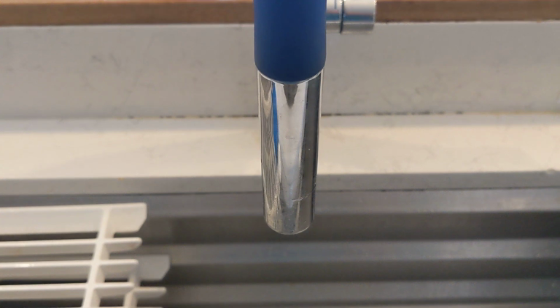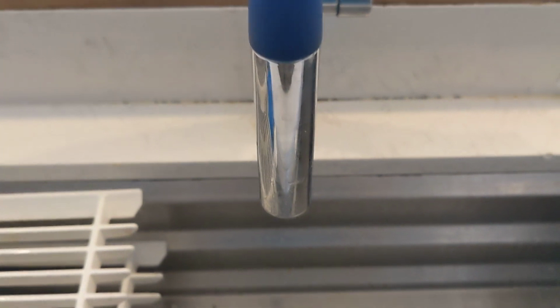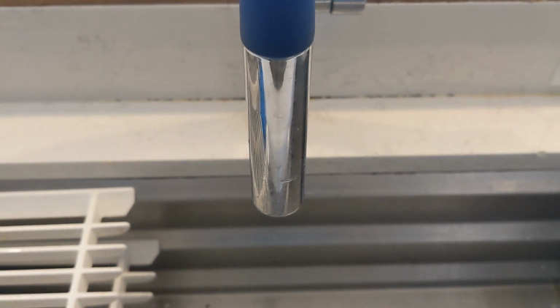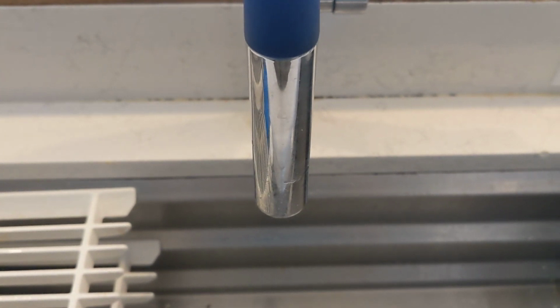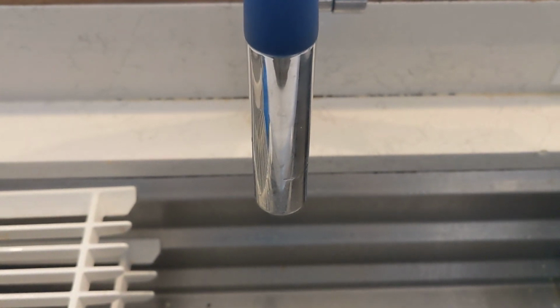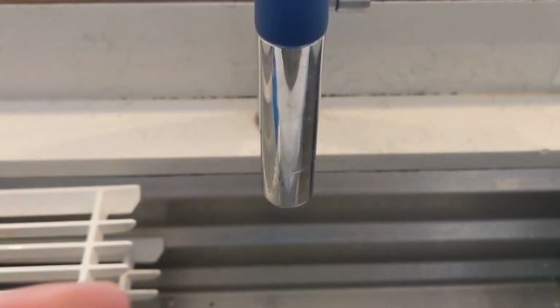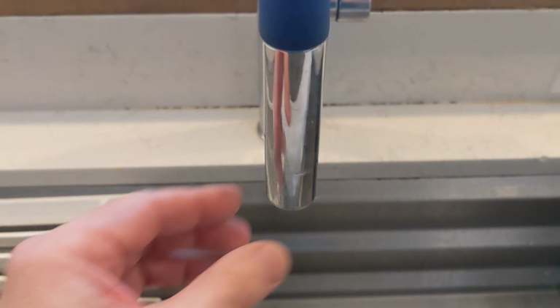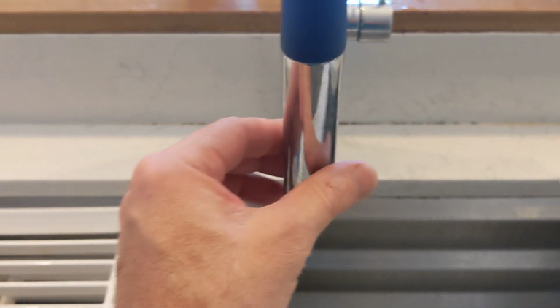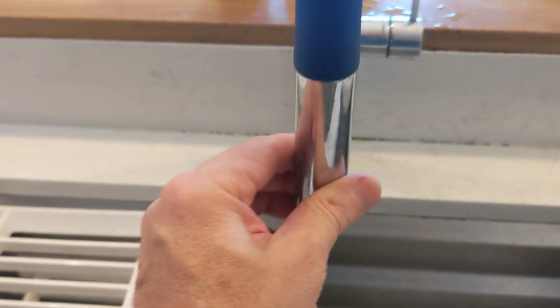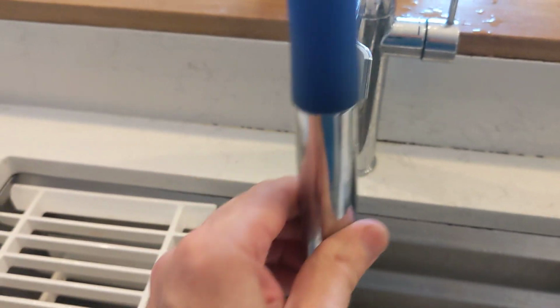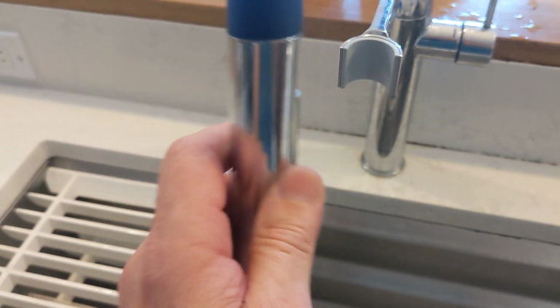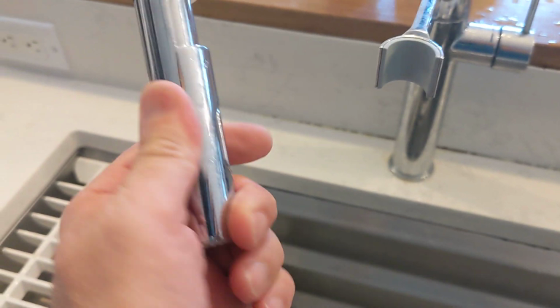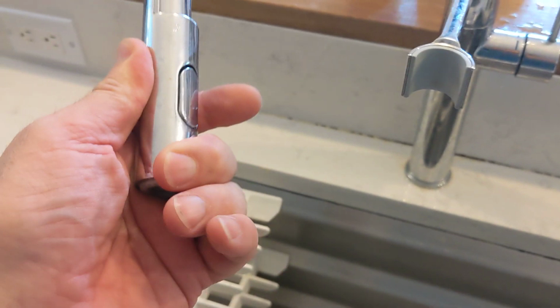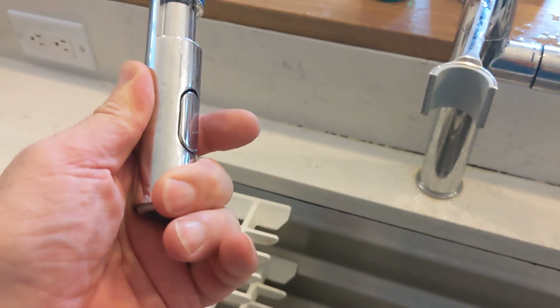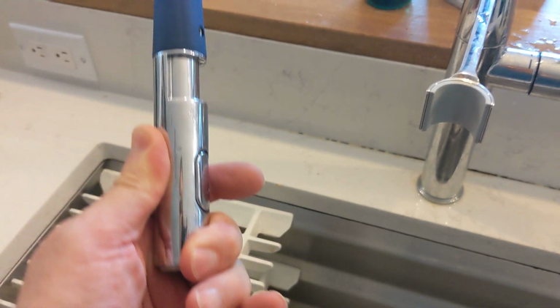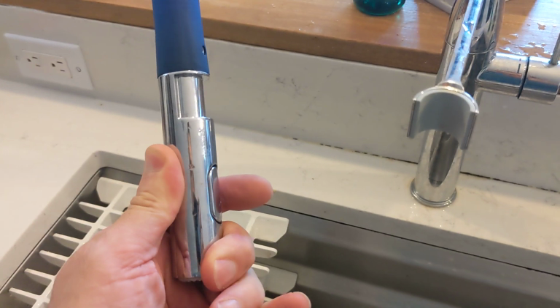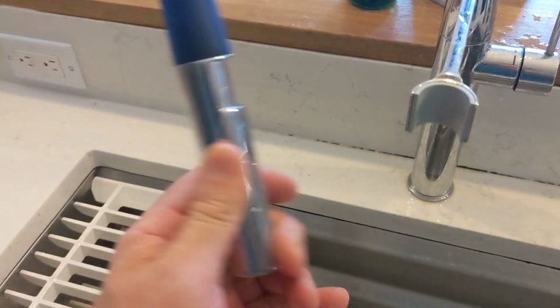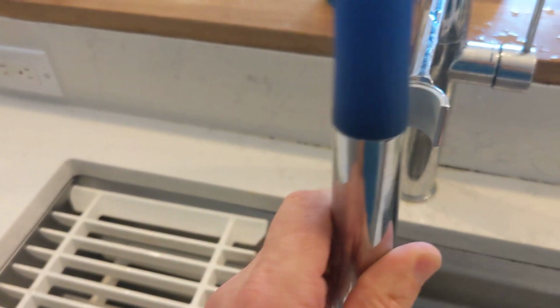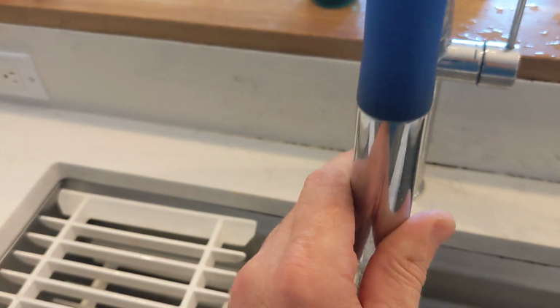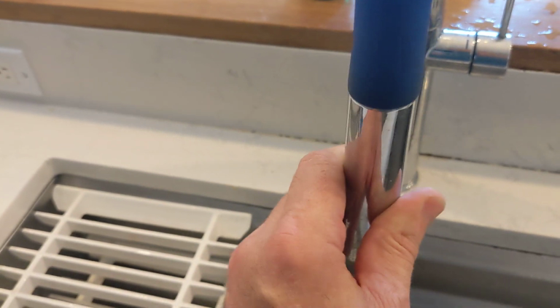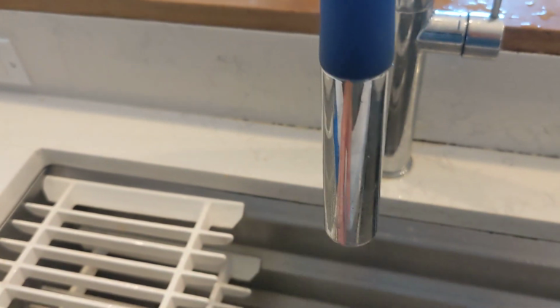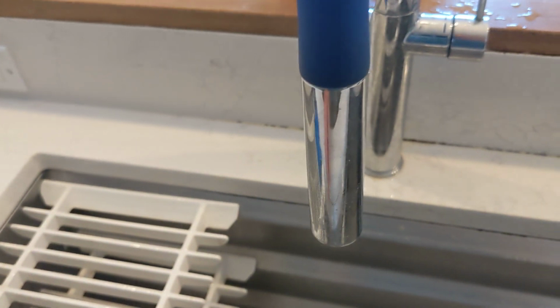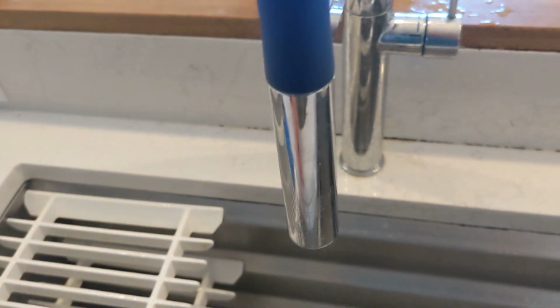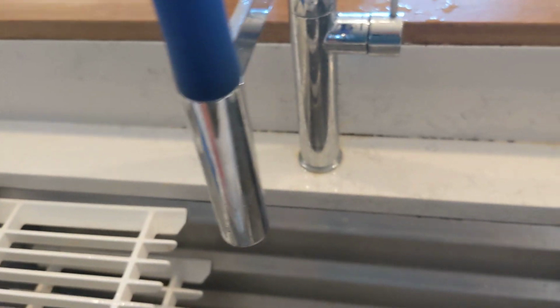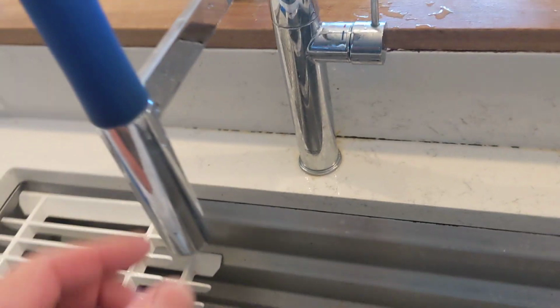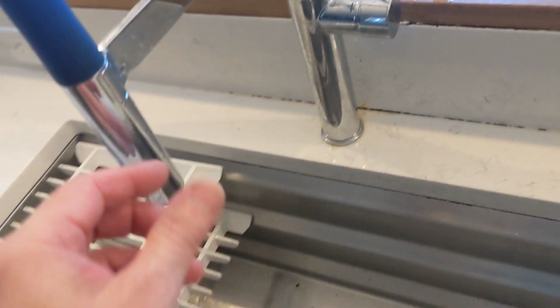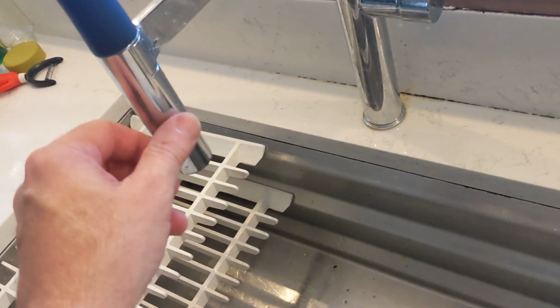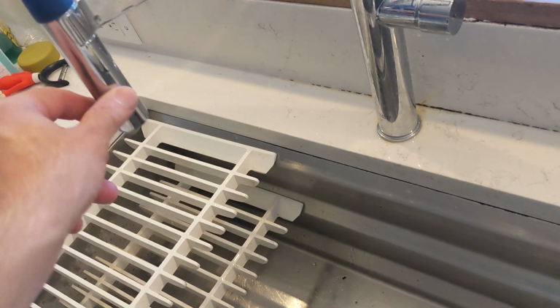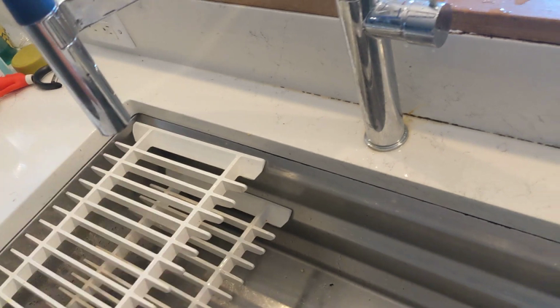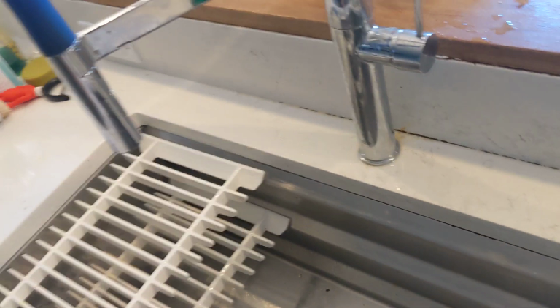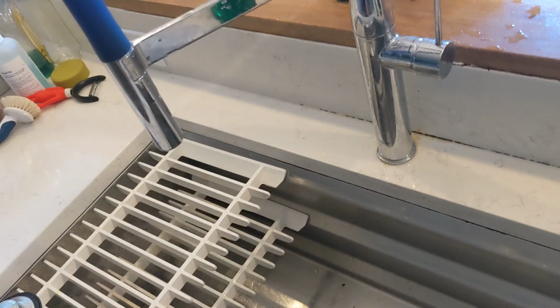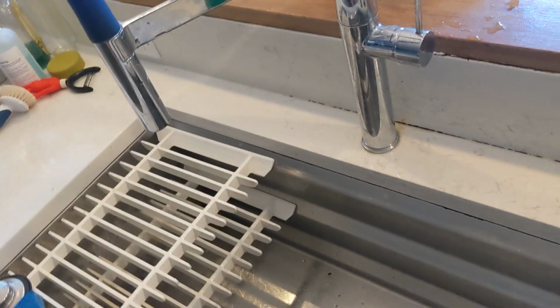Nicky Does here with another home product video review. This is a Grohe kitchen faucet, part of our remodel back in 2018.